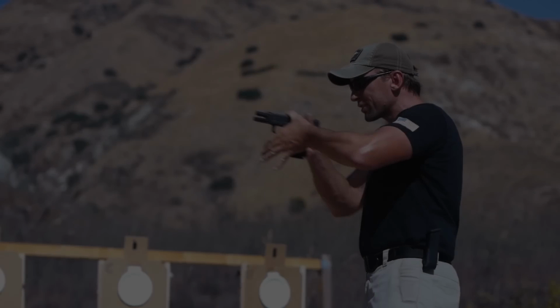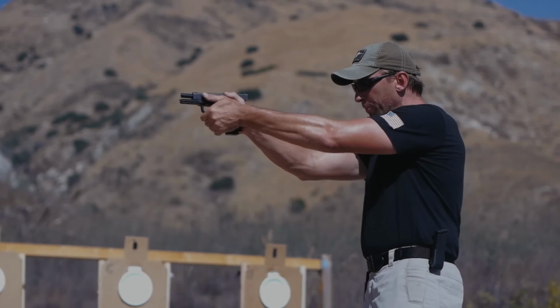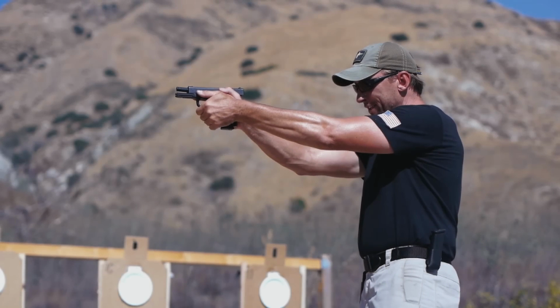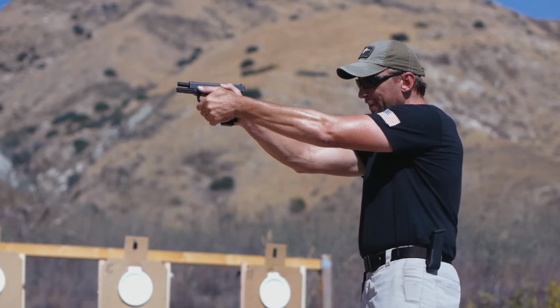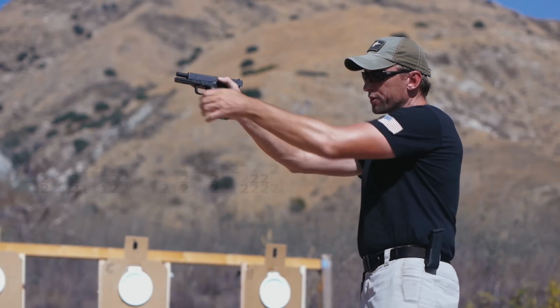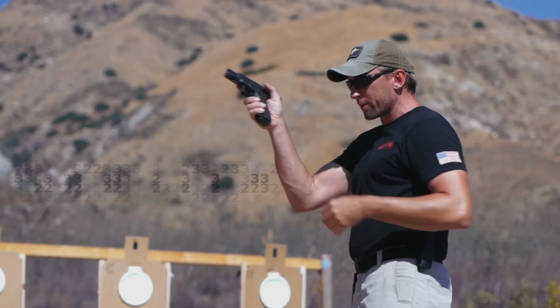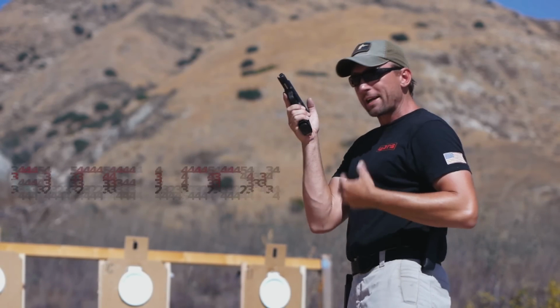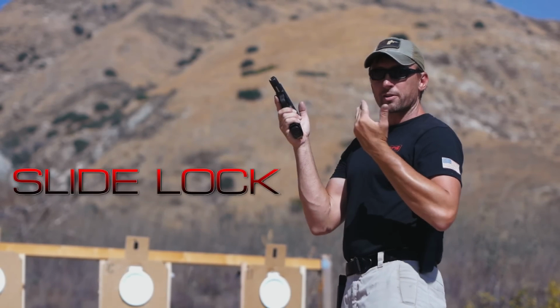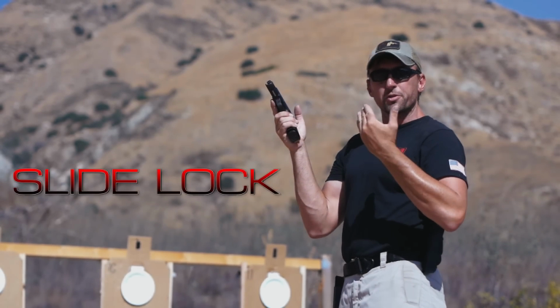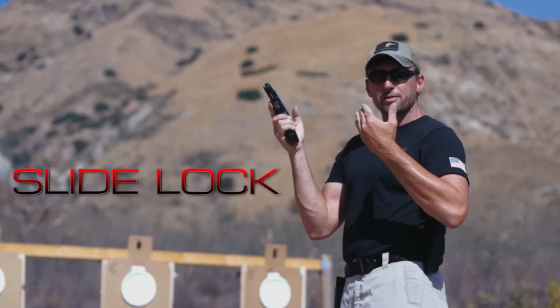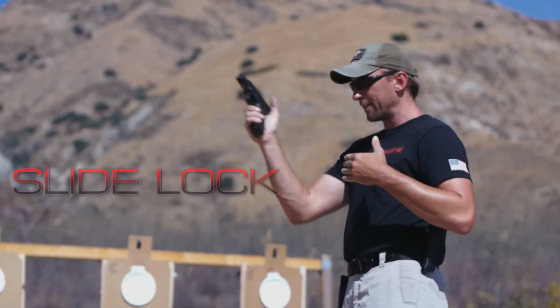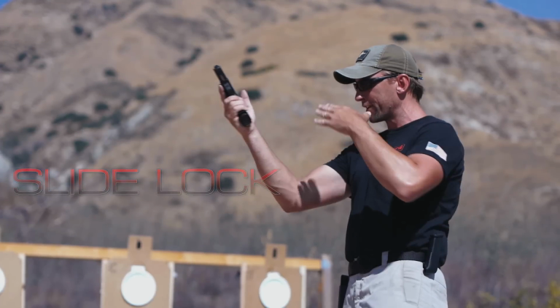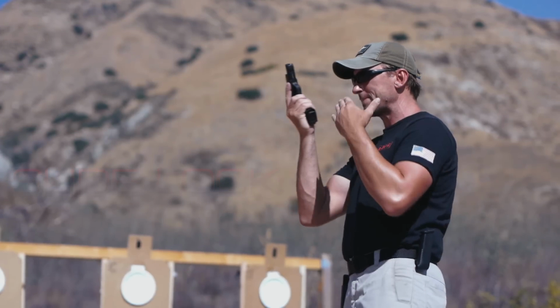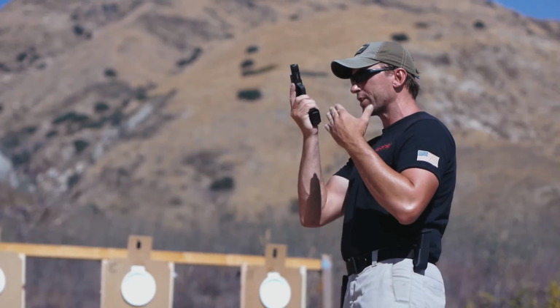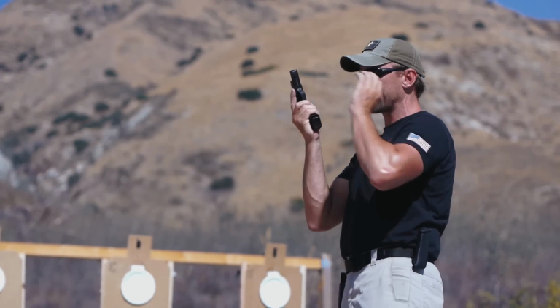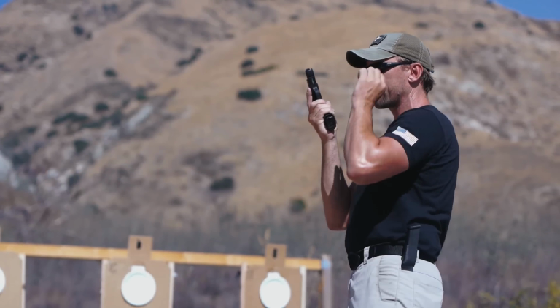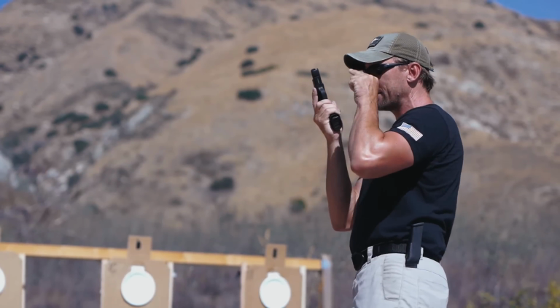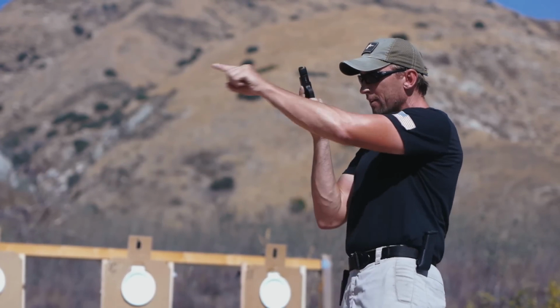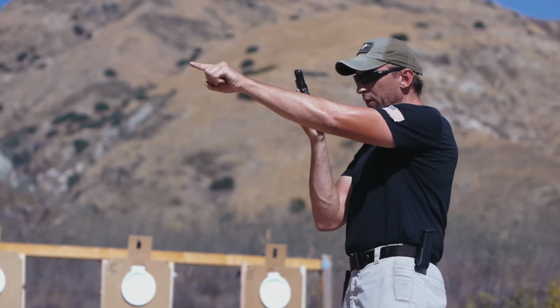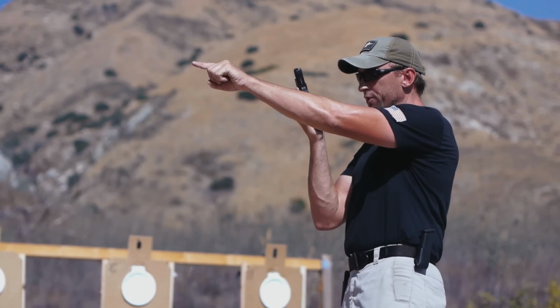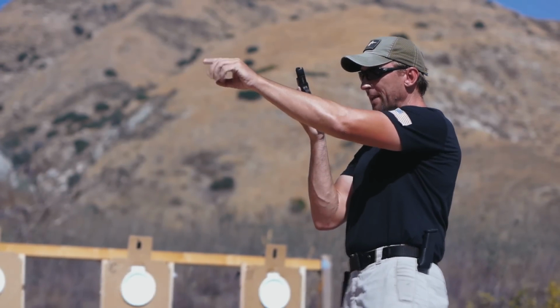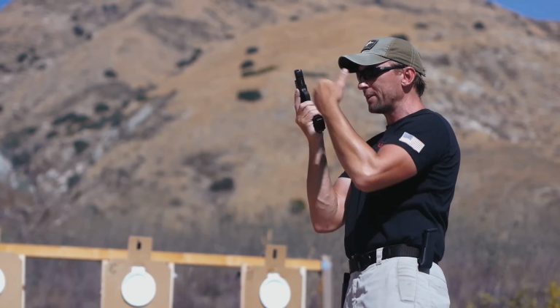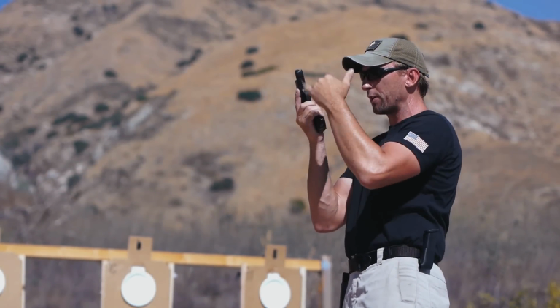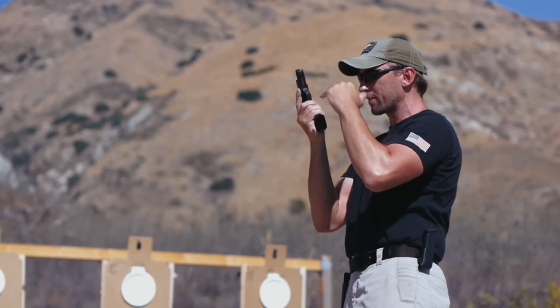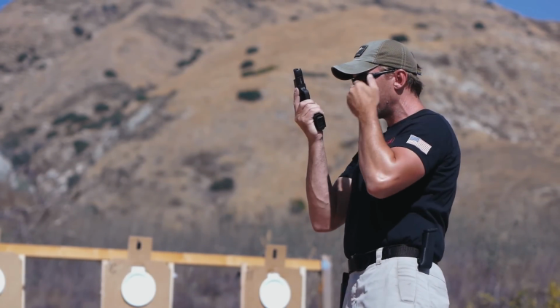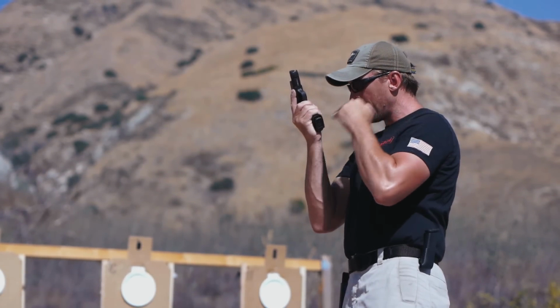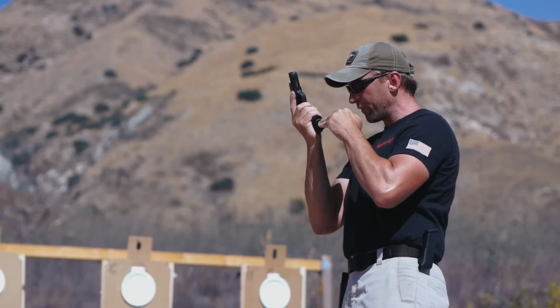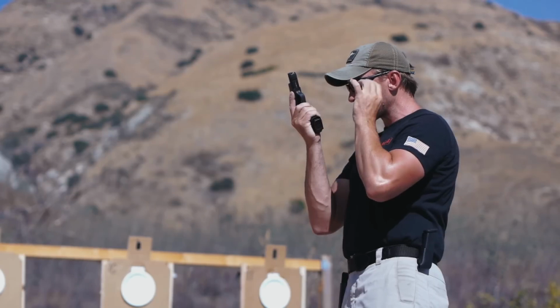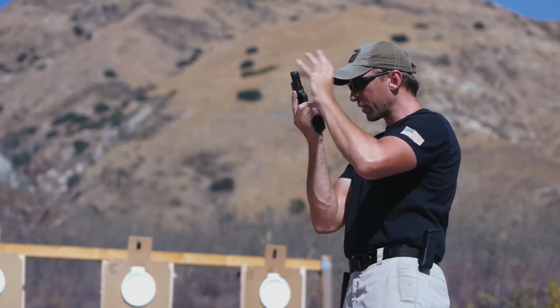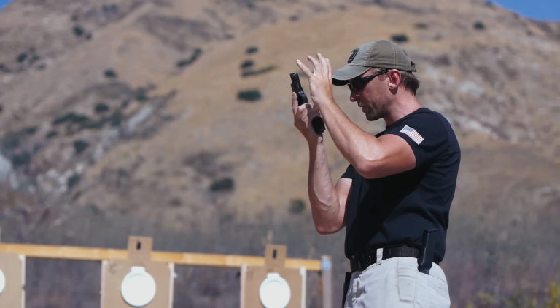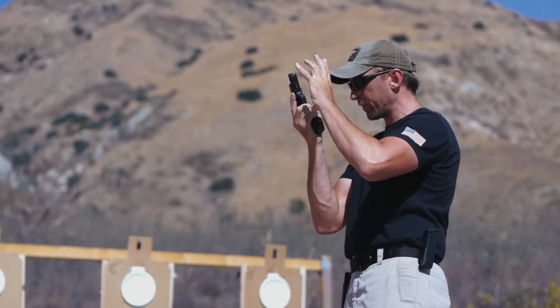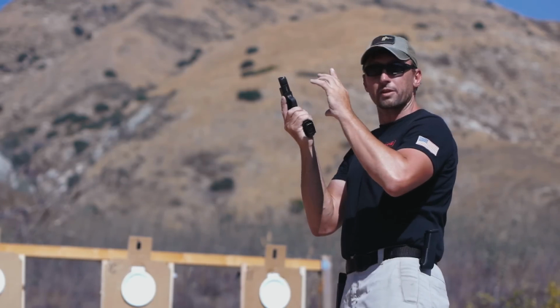As soon as we process it, we're going to start working the gun back to what we call a shooter's box. That's an area right about here — it's going to allow us to keep focus on the target, and when we need to shift focus to the gun, the target is still in our peripheral.